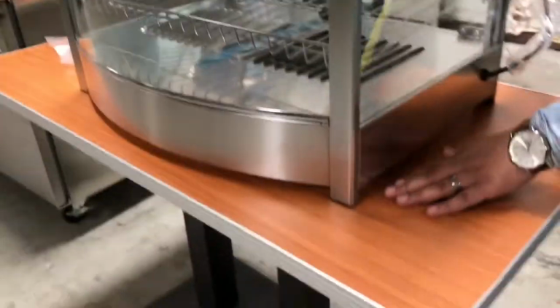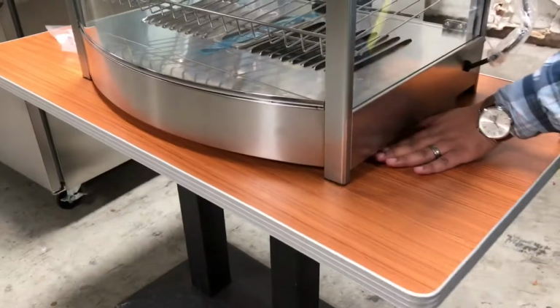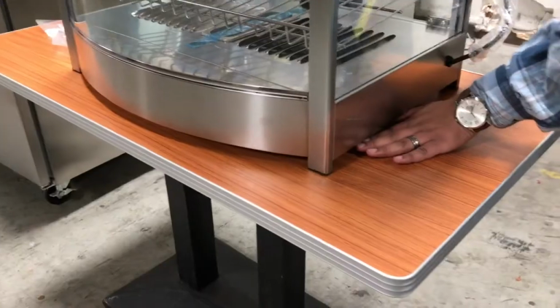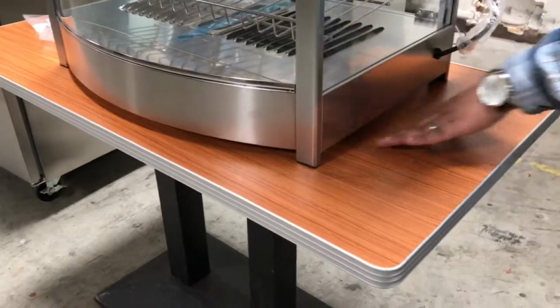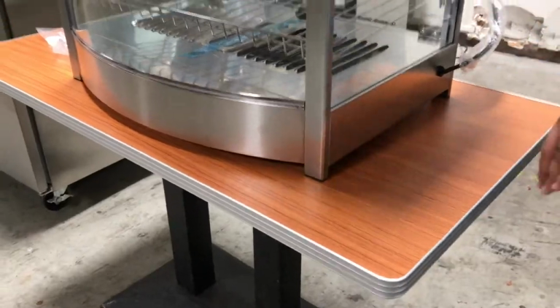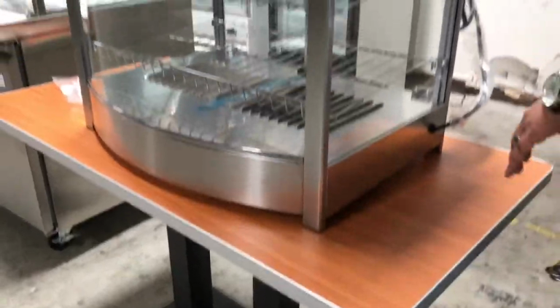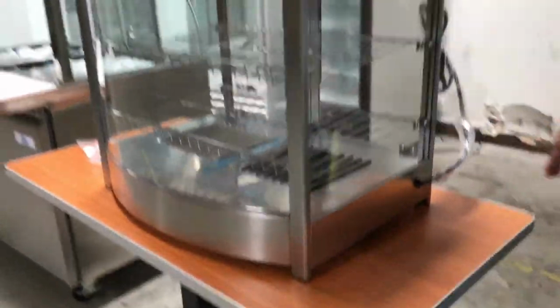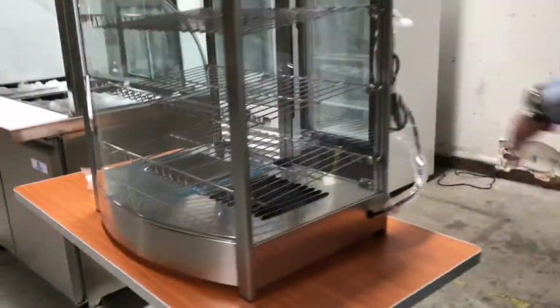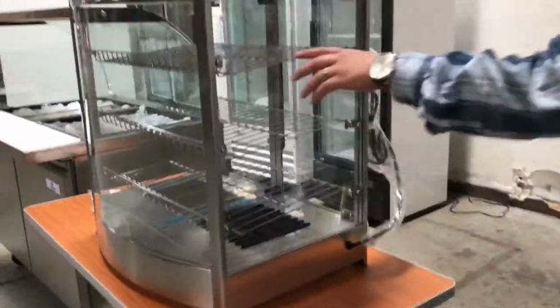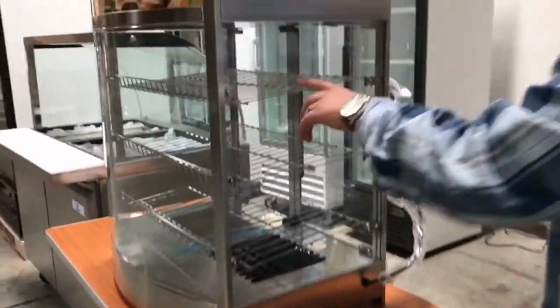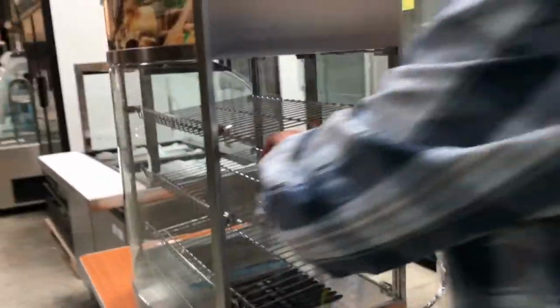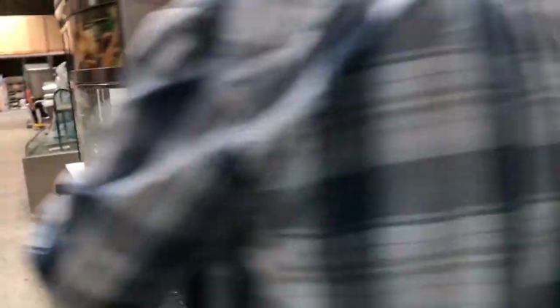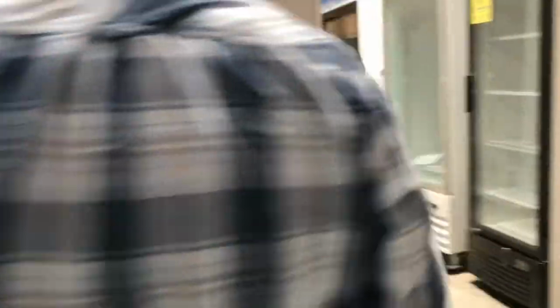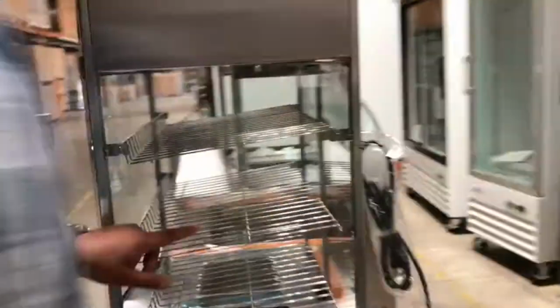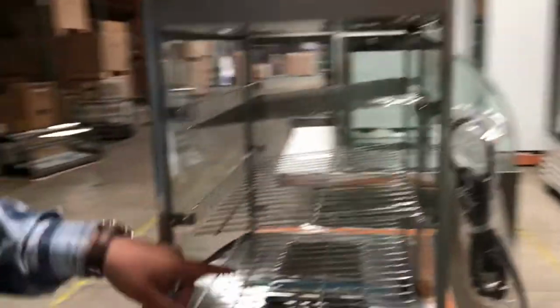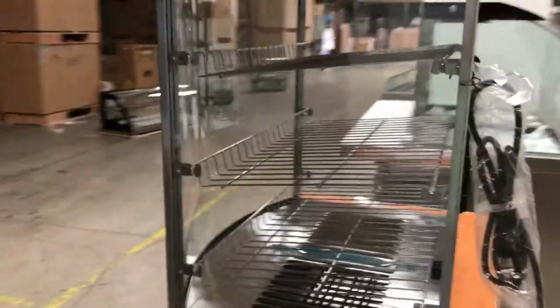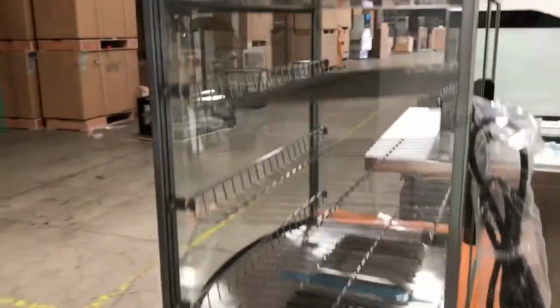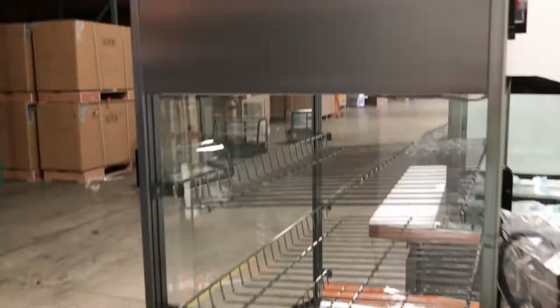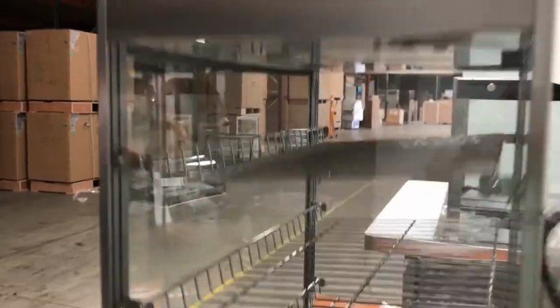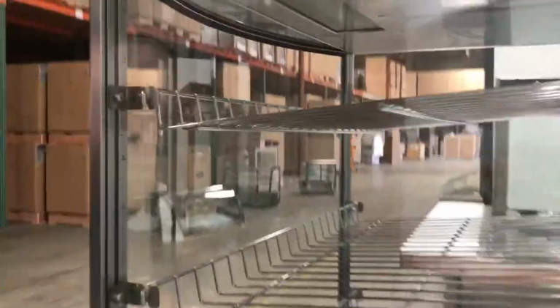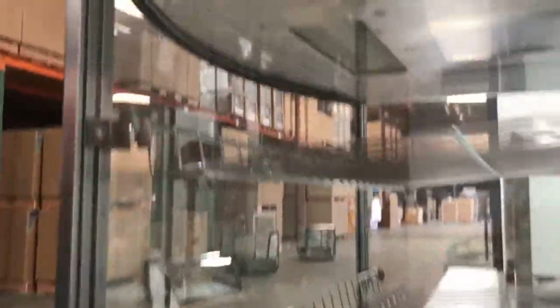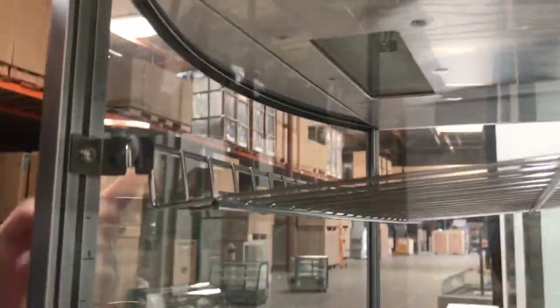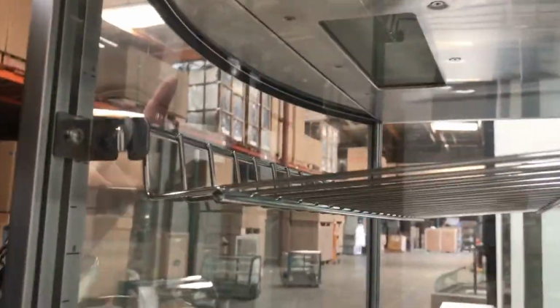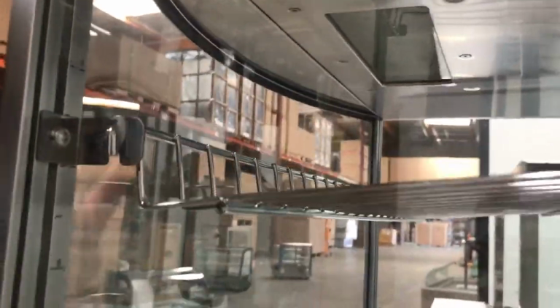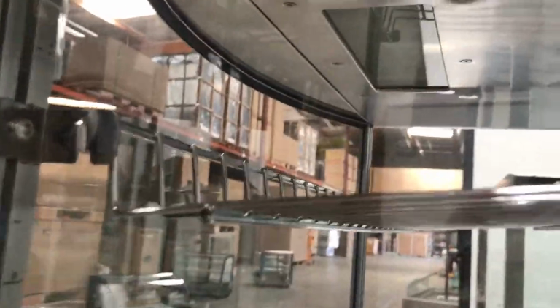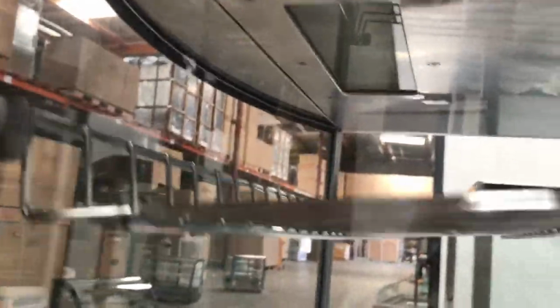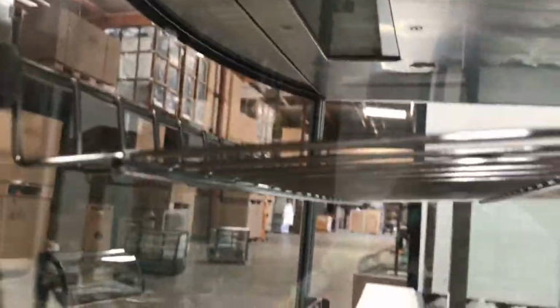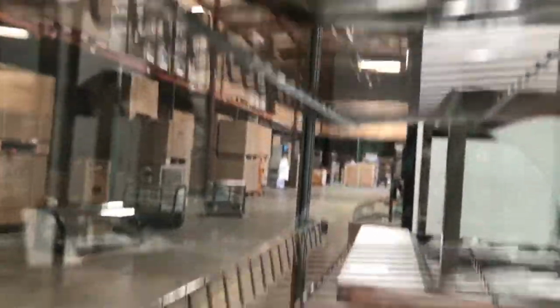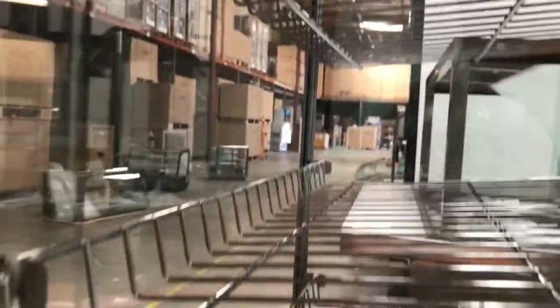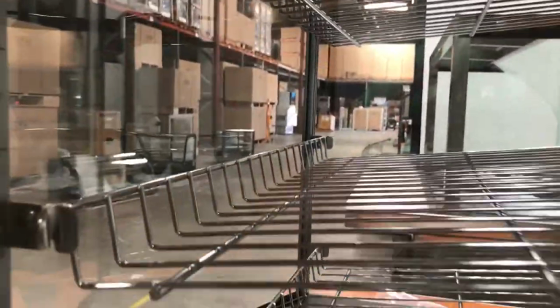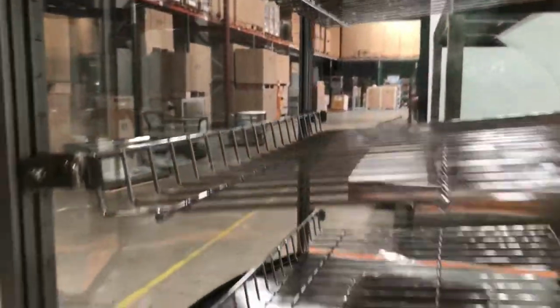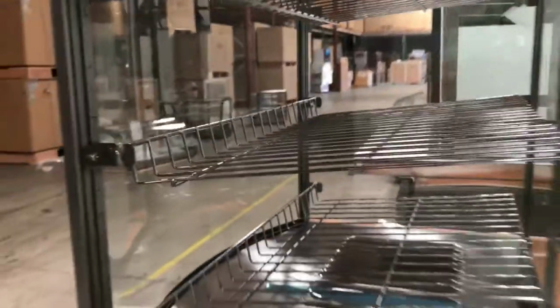It has little legs so there's a little space to breathe at the bottom. It comes with three shelves and has a light at the very top to display your product — it's a really nice unit.